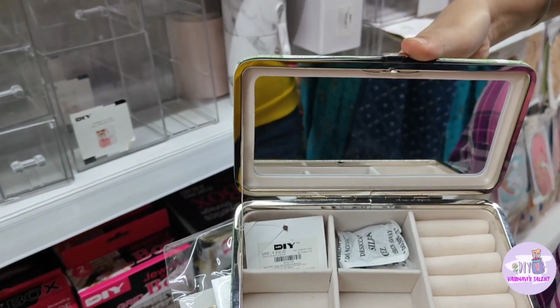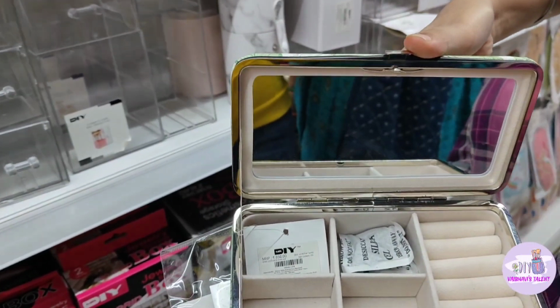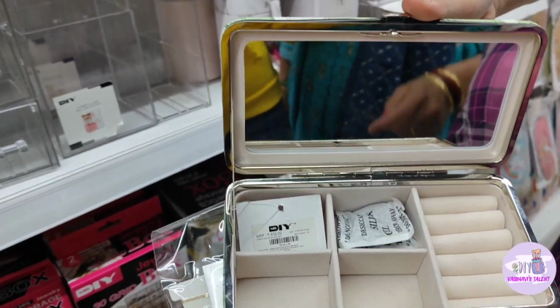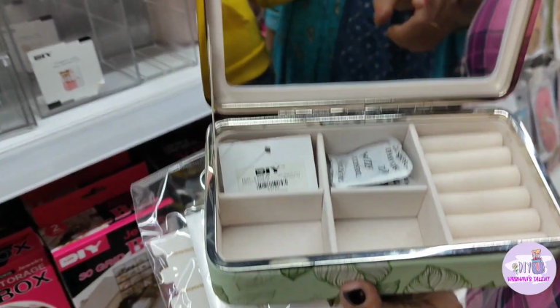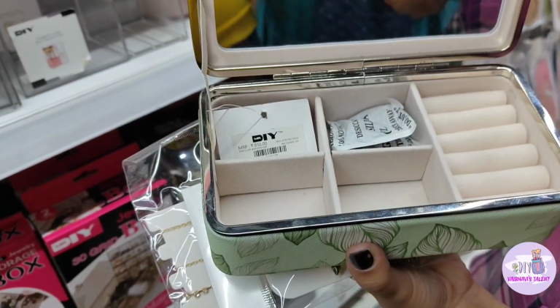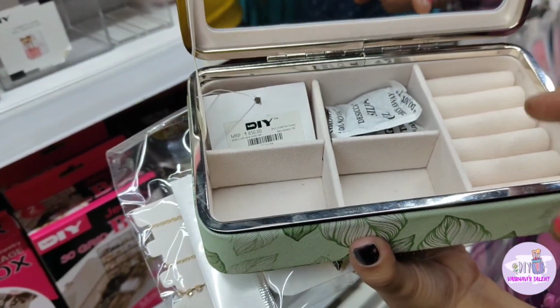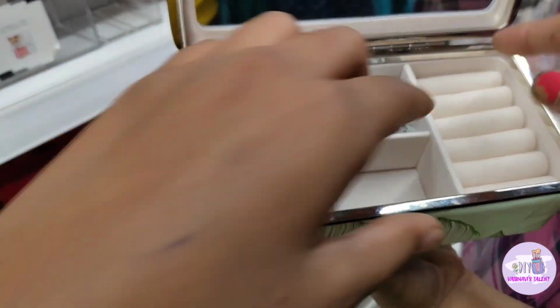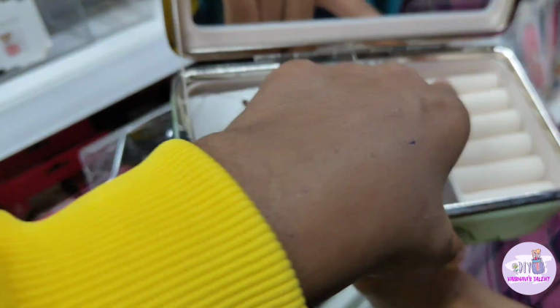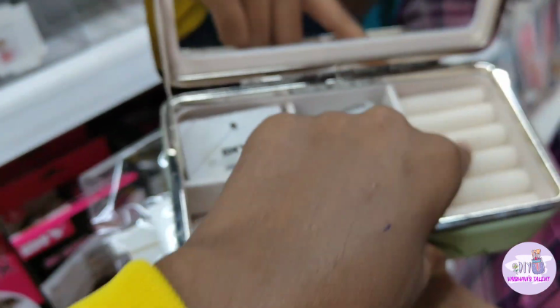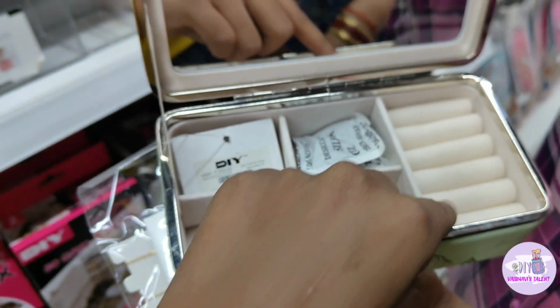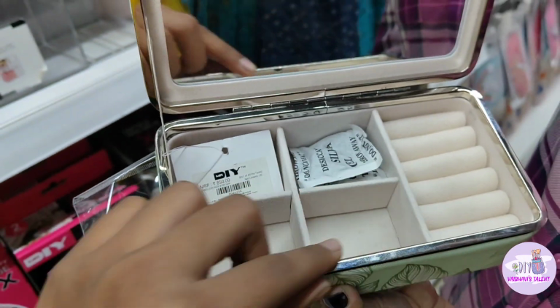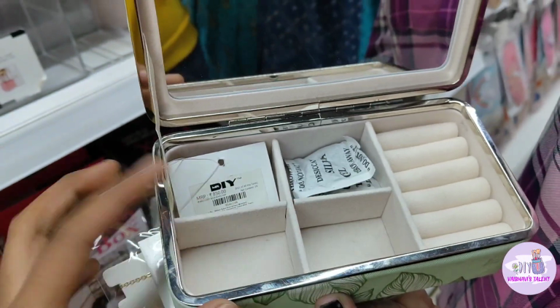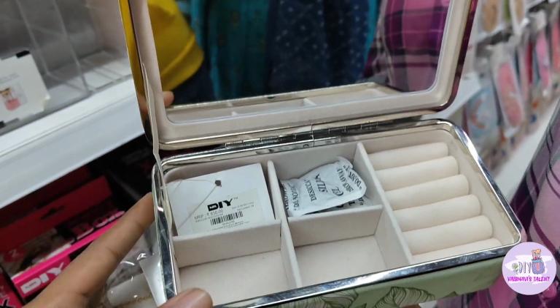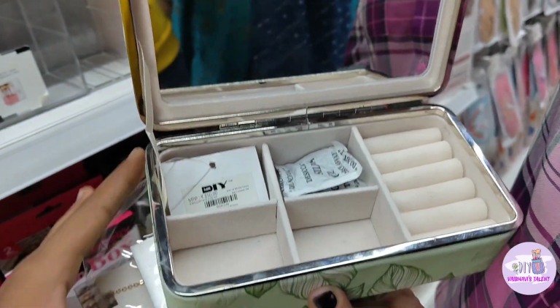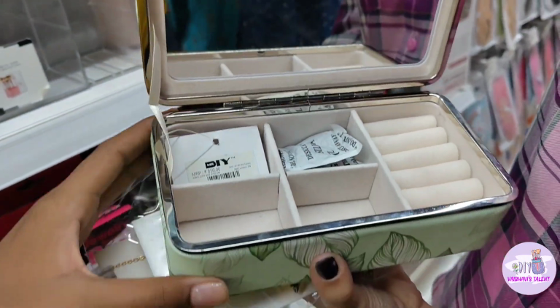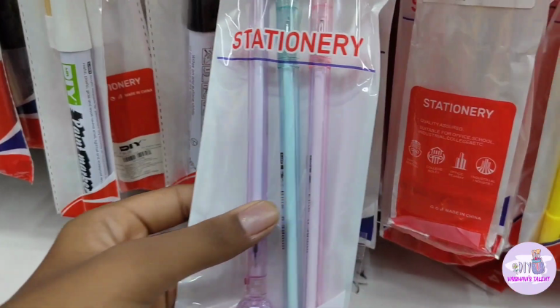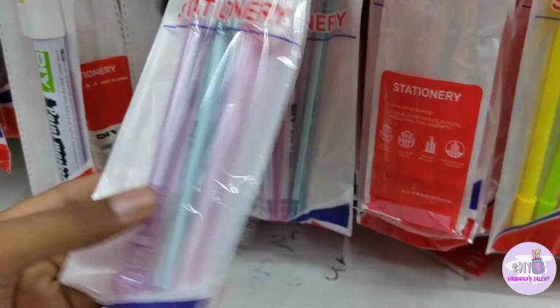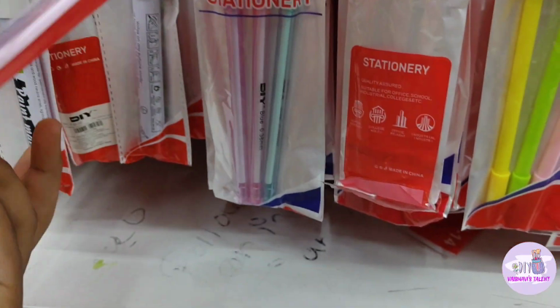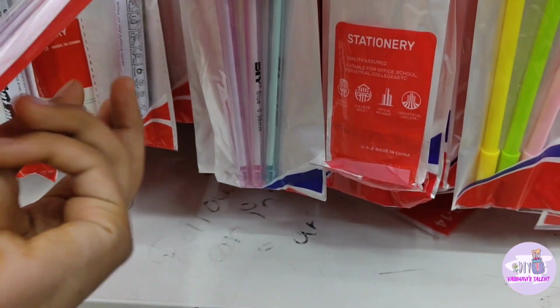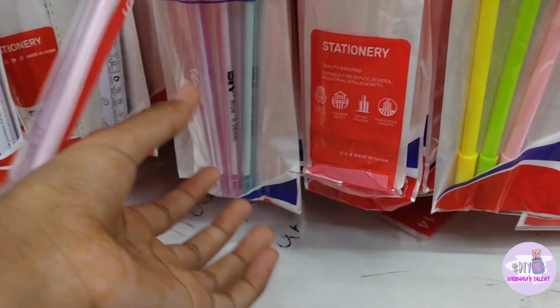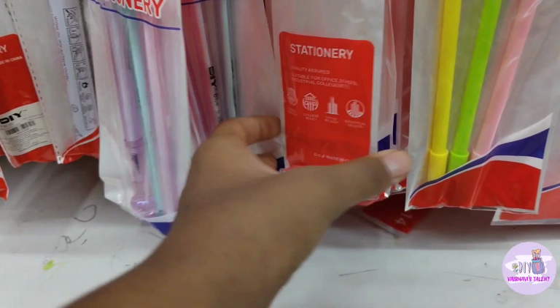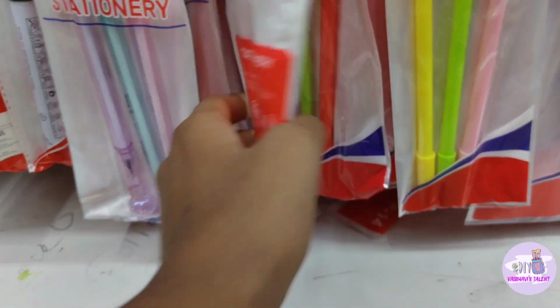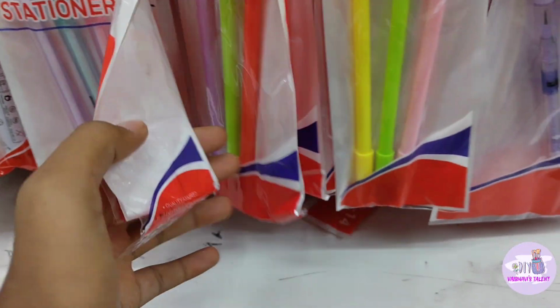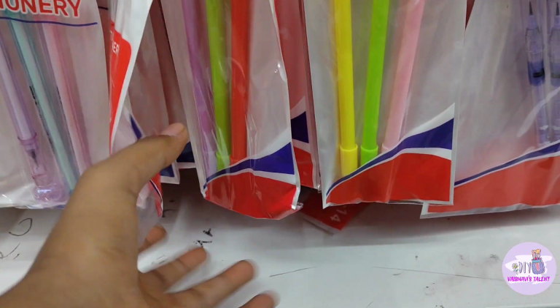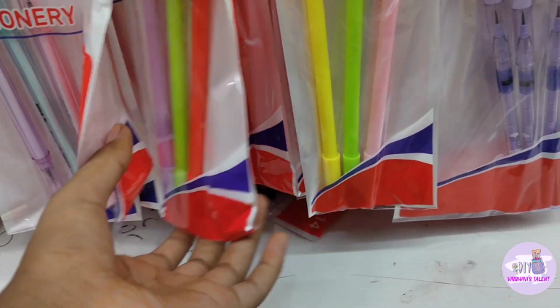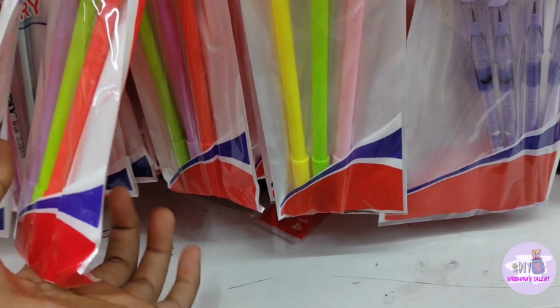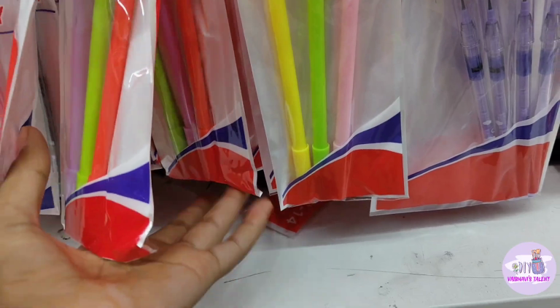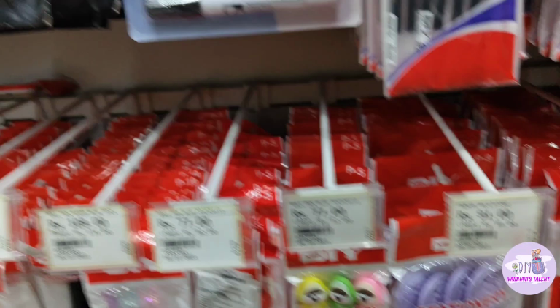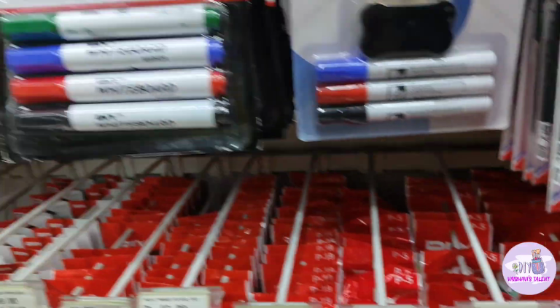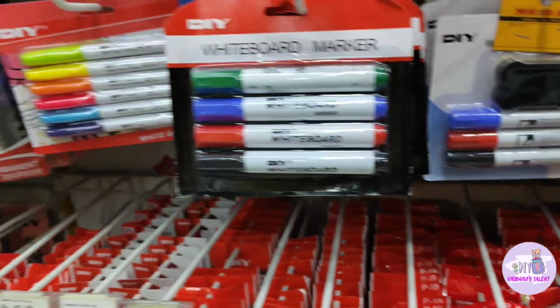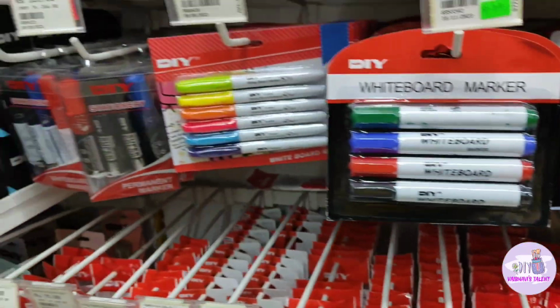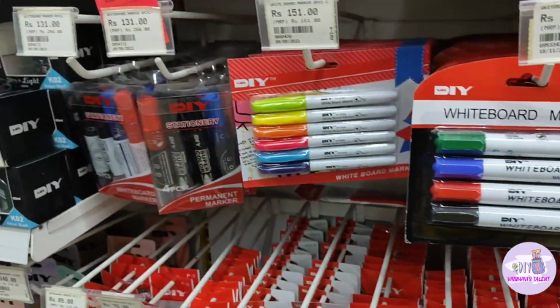Here I have a very cute jewelry organizer box. It also has a mirror.